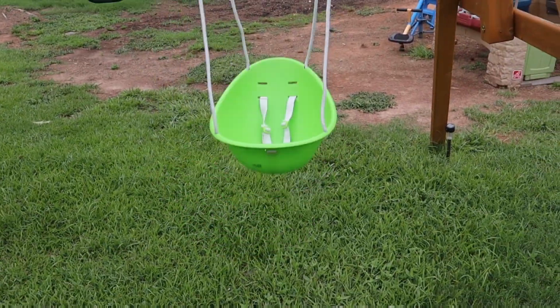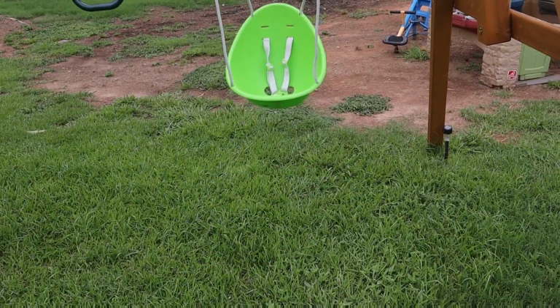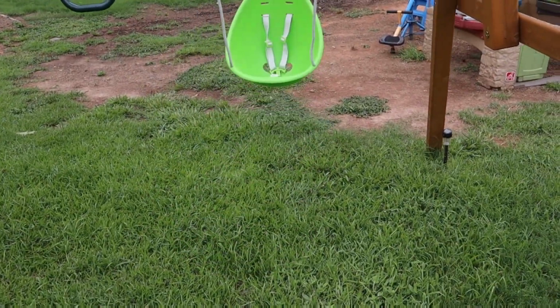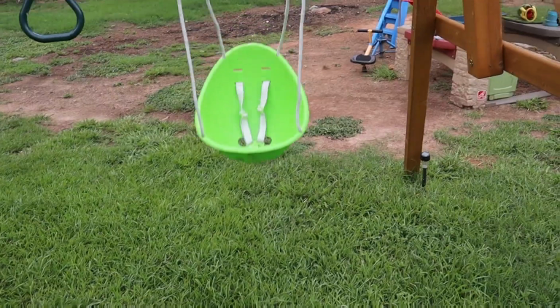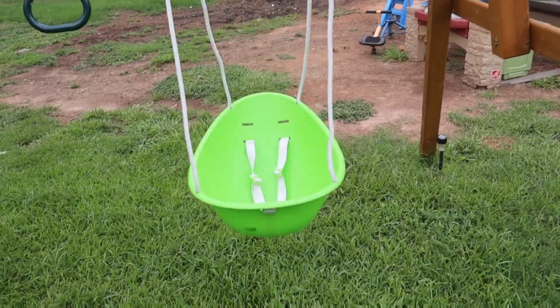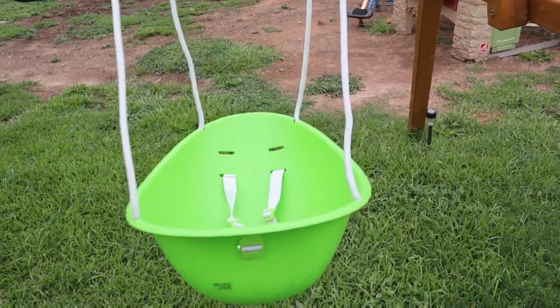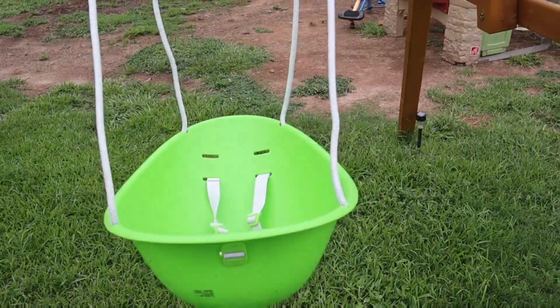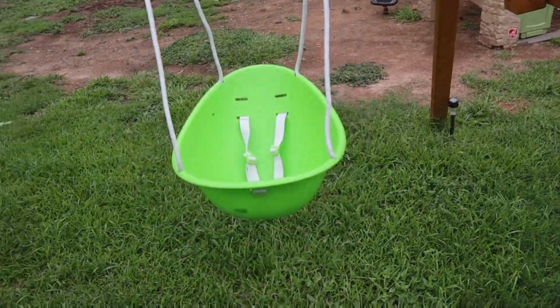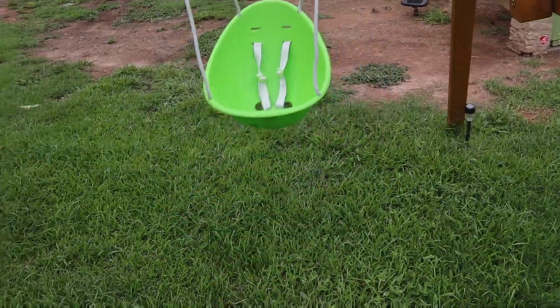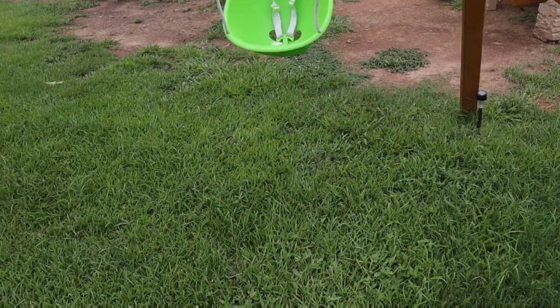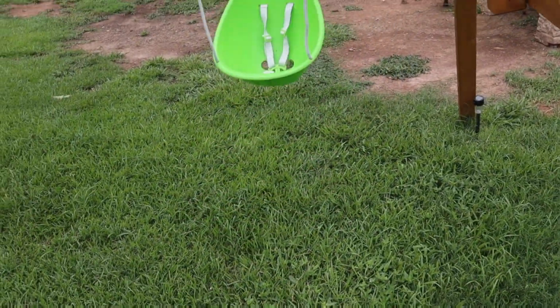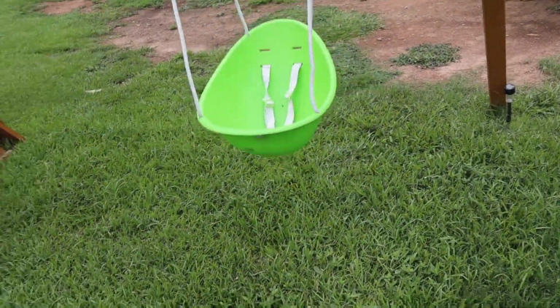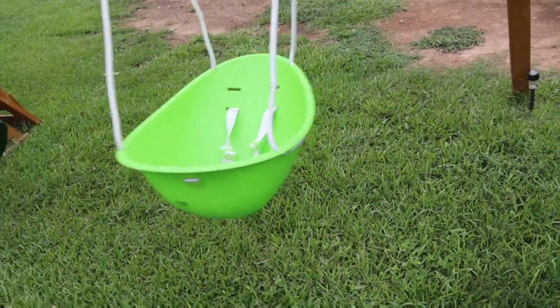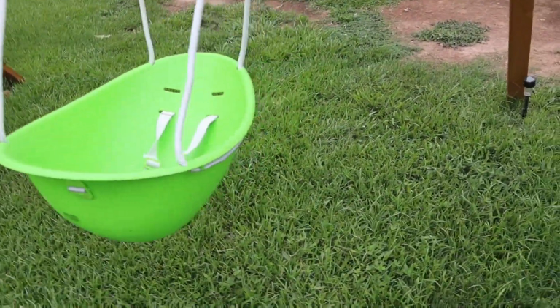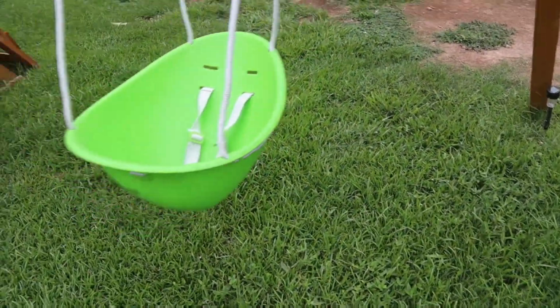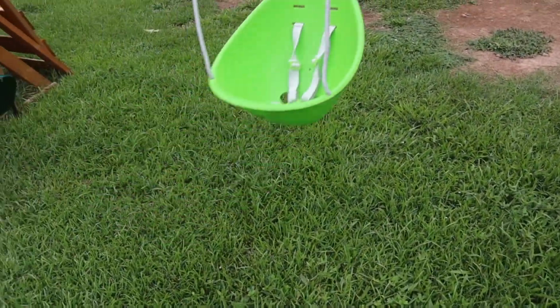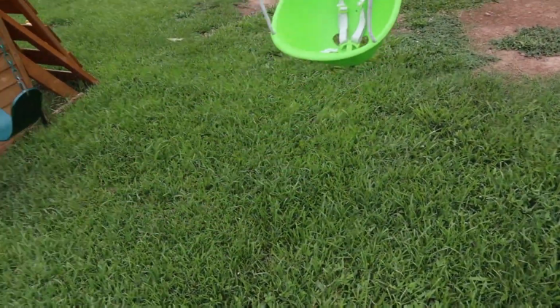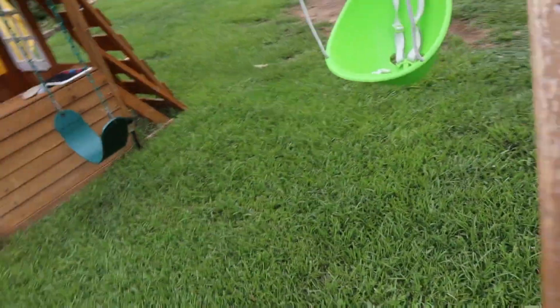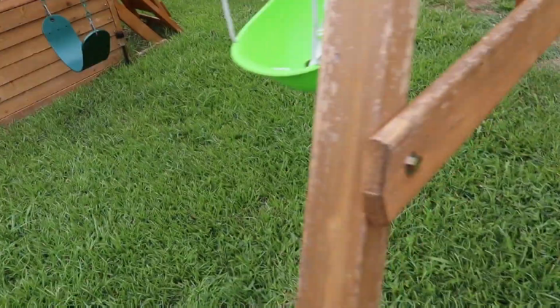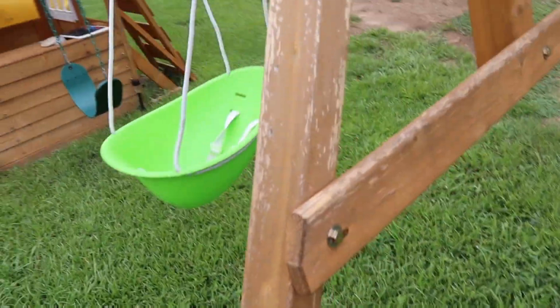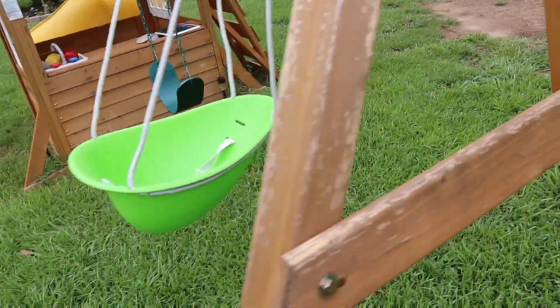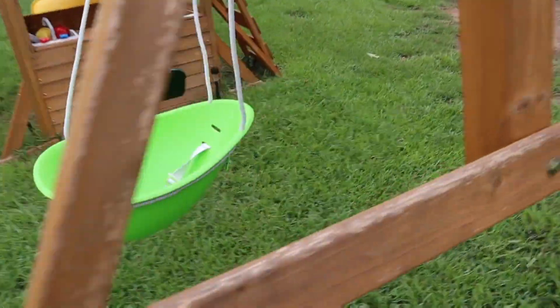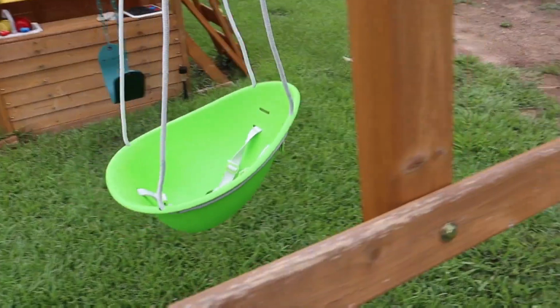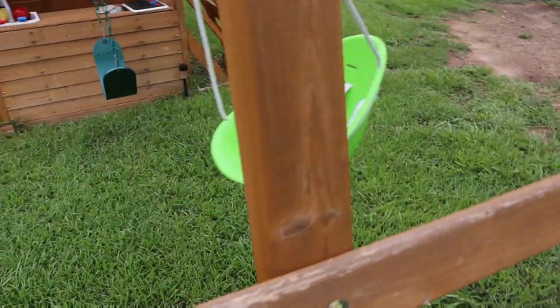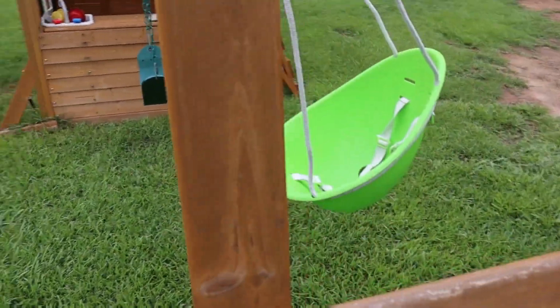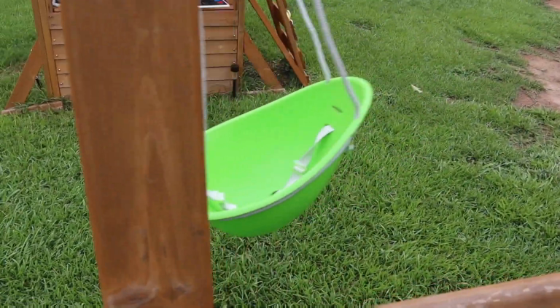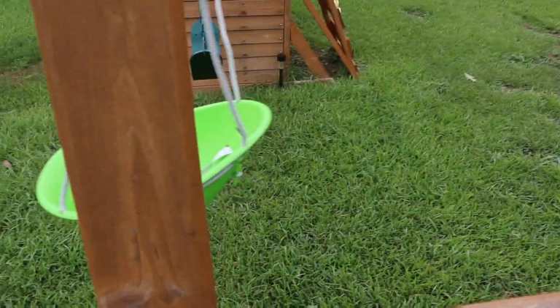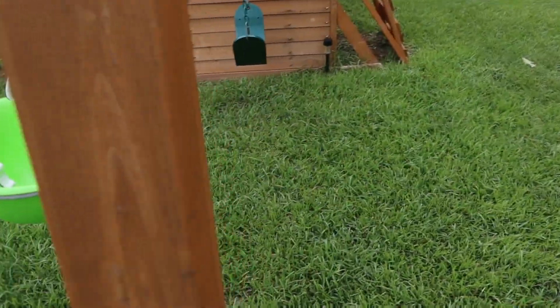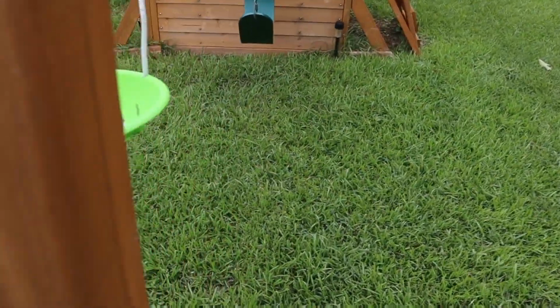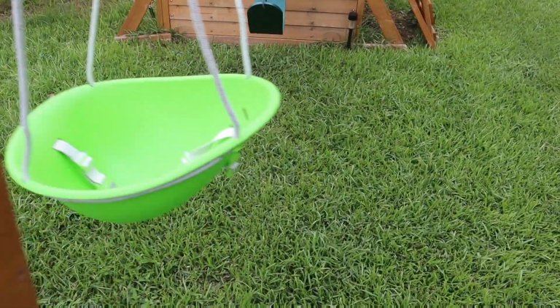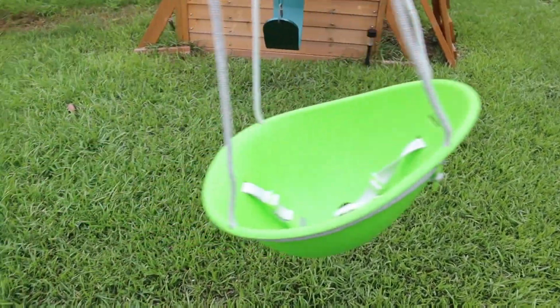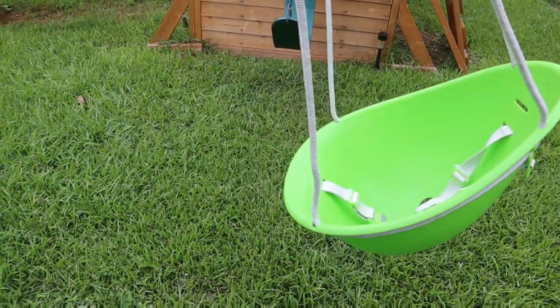So if you guys are looking for the perfect swing for your toddler, I would definitely suggest this — 10 out of 10 recommend, guys. And it's right here available on Amazon.